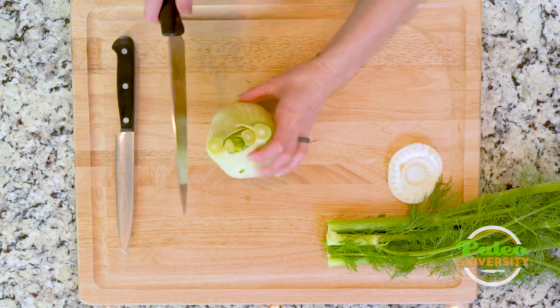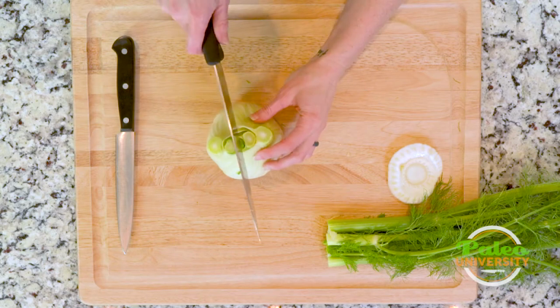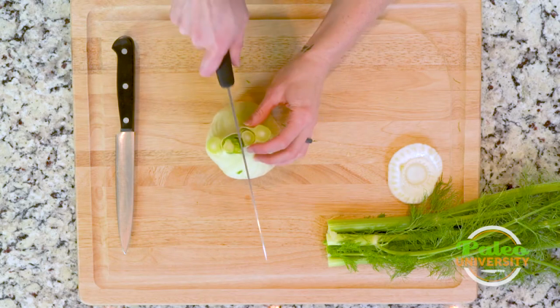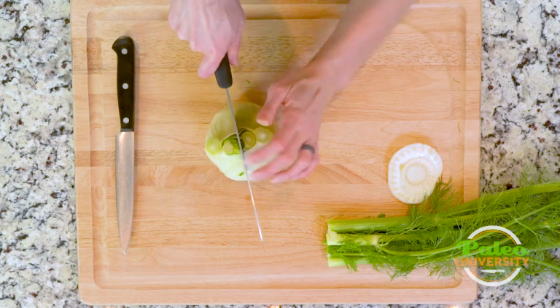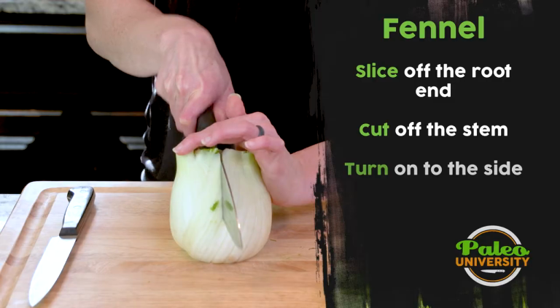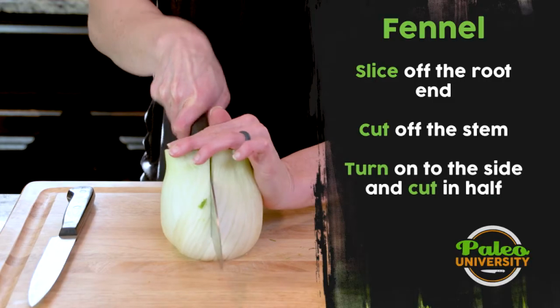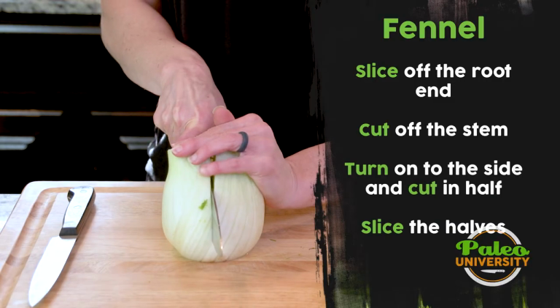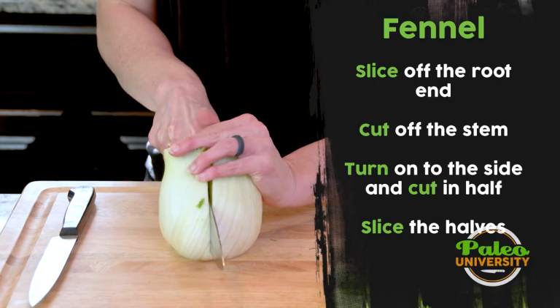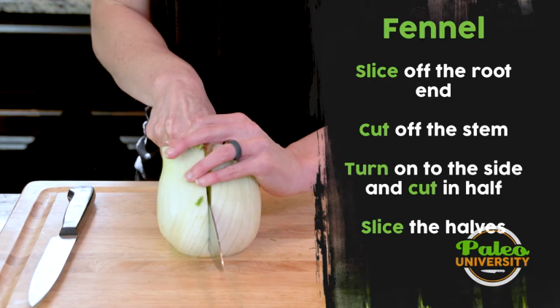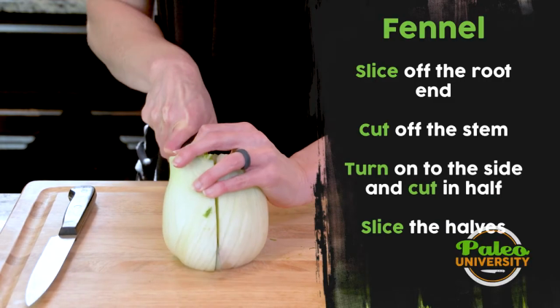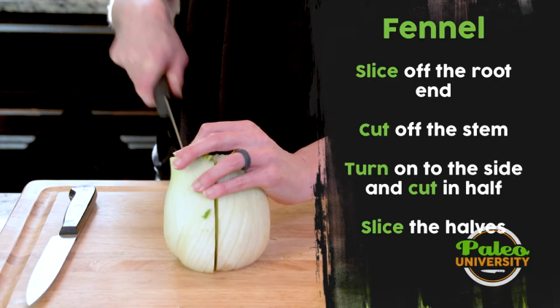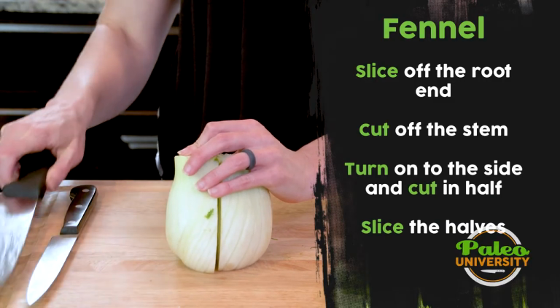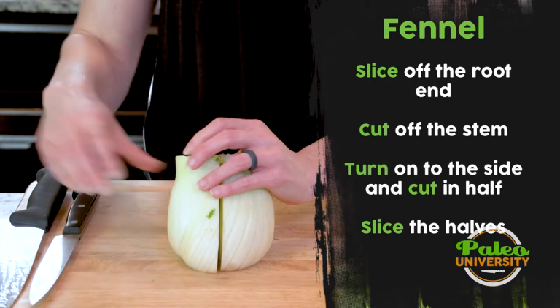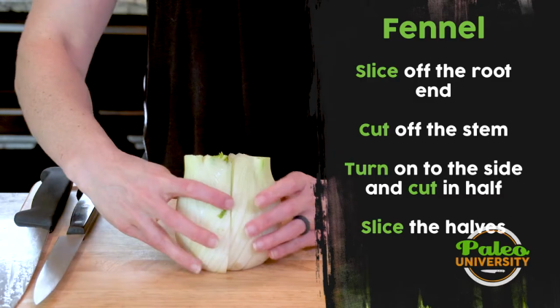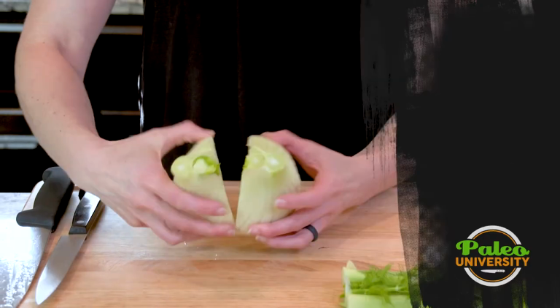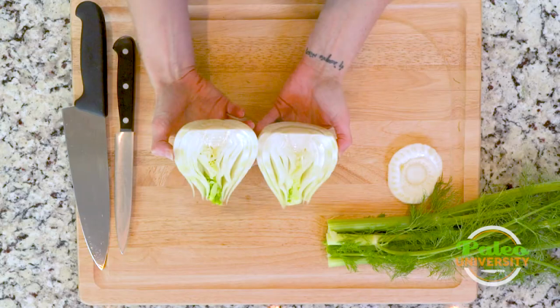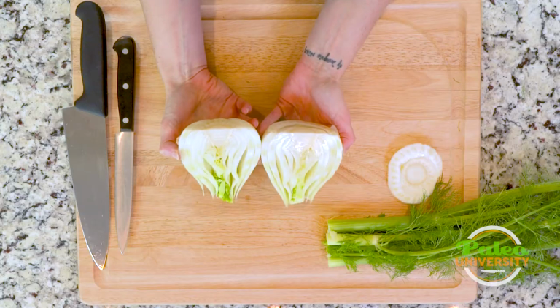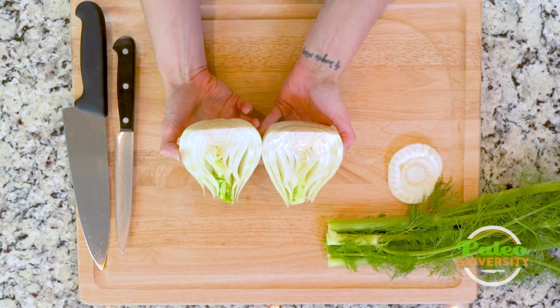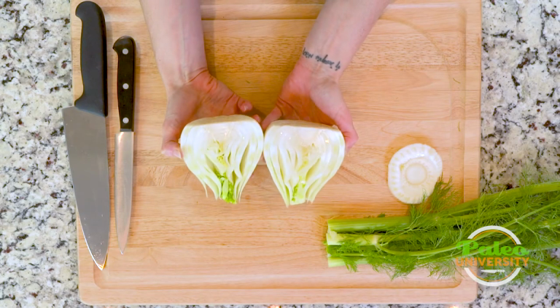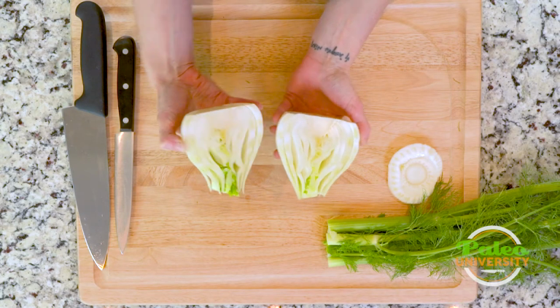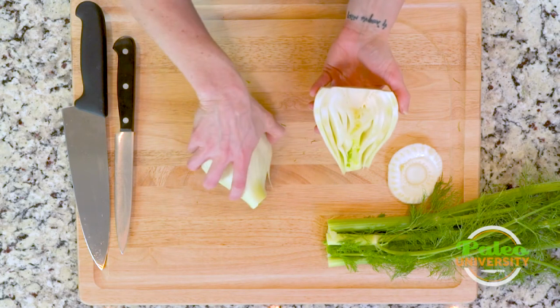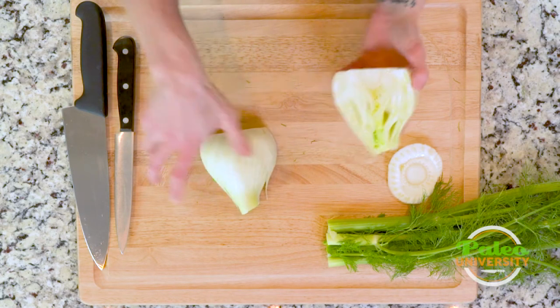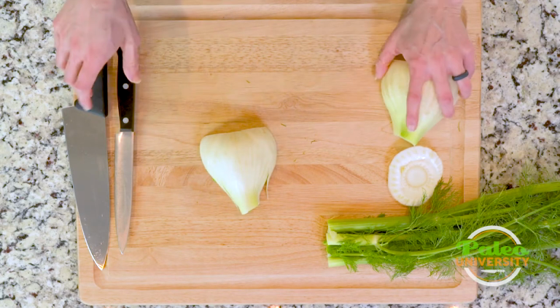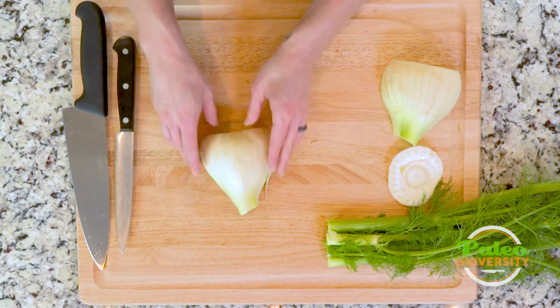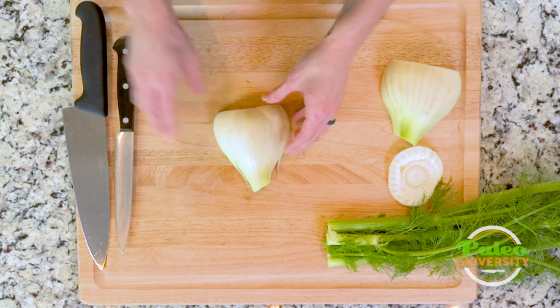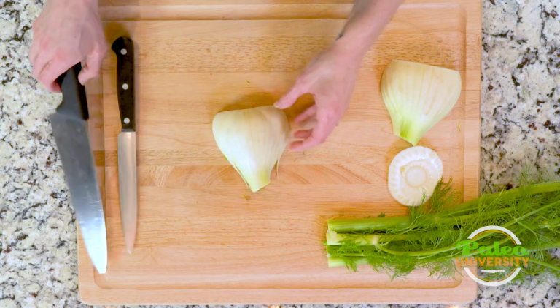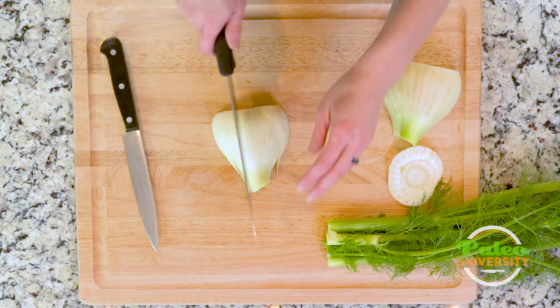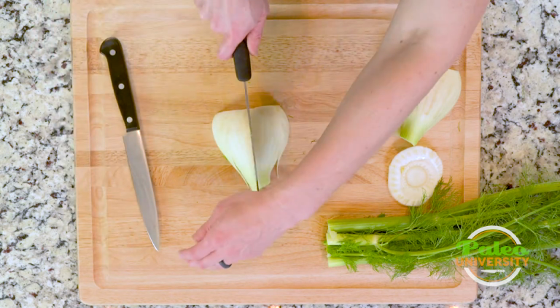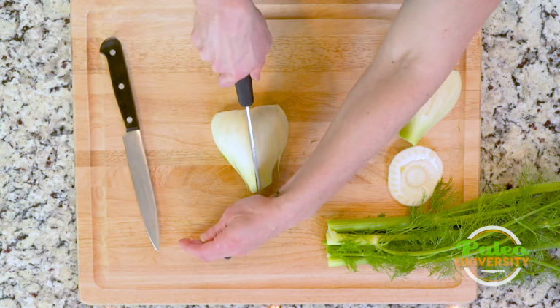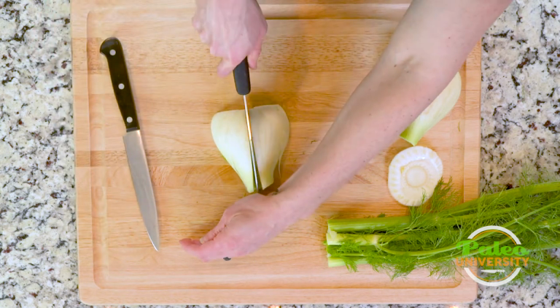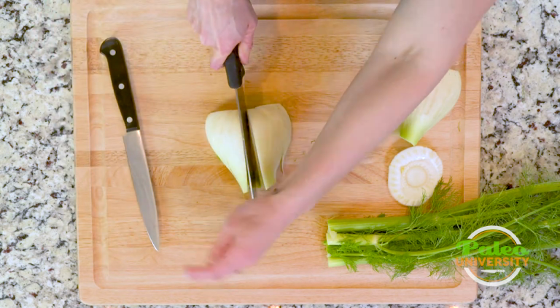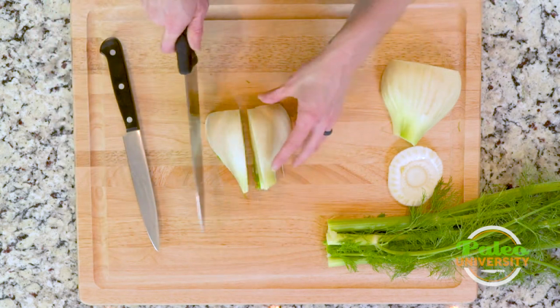Lie it flat and cut through the middle. See the inside of it — it's really pretty. Lie one side down and cut through once.